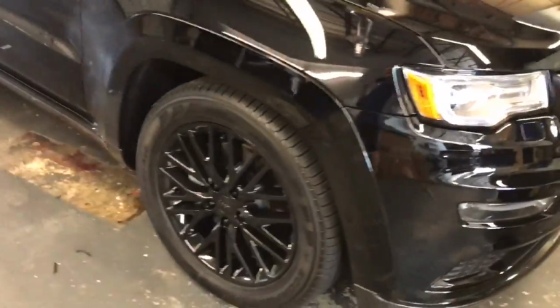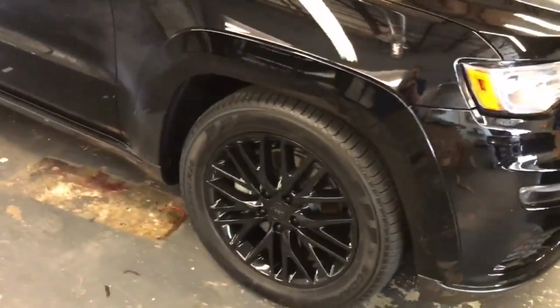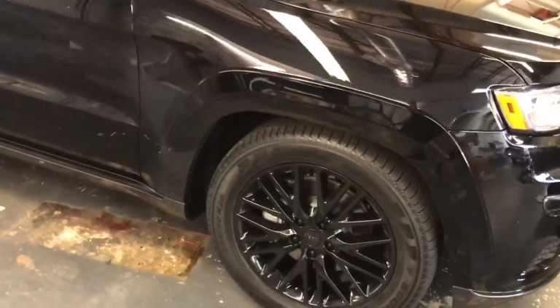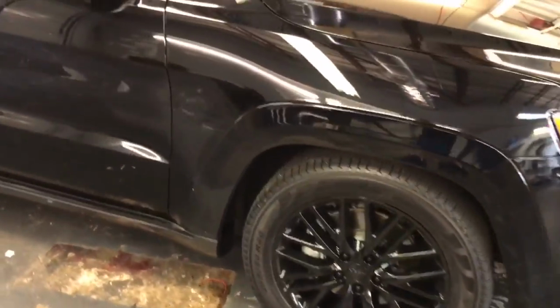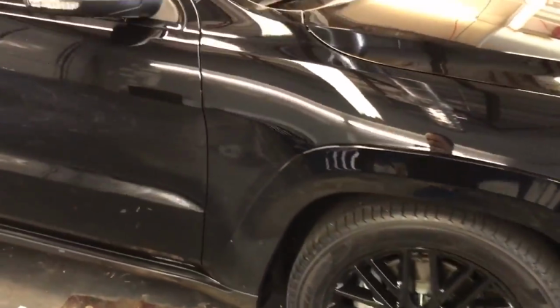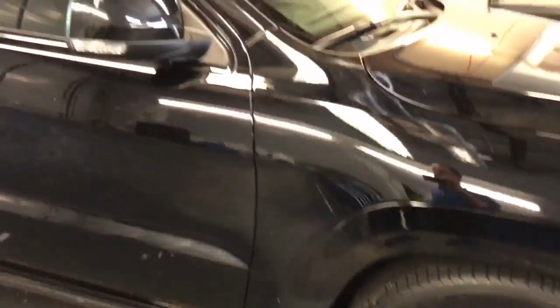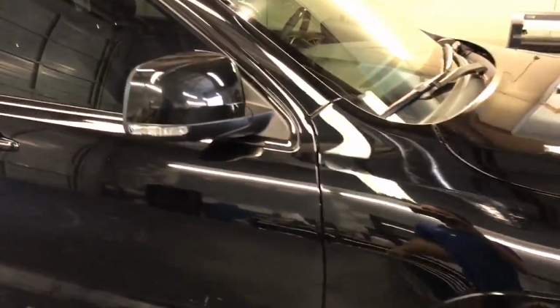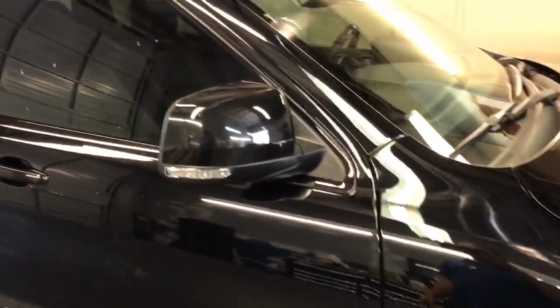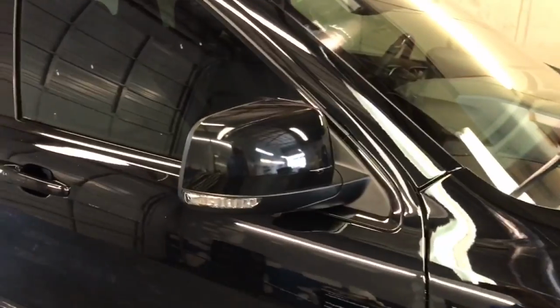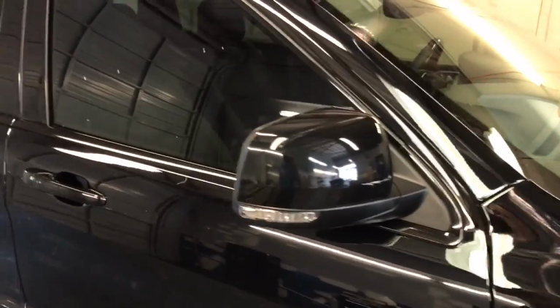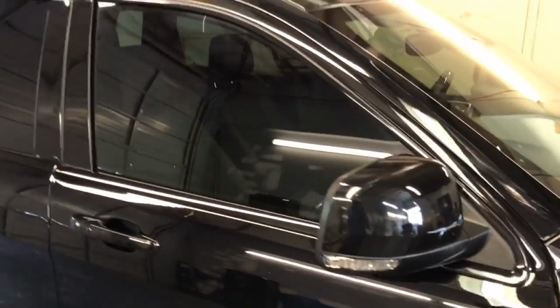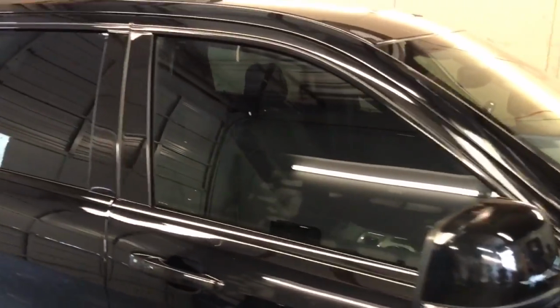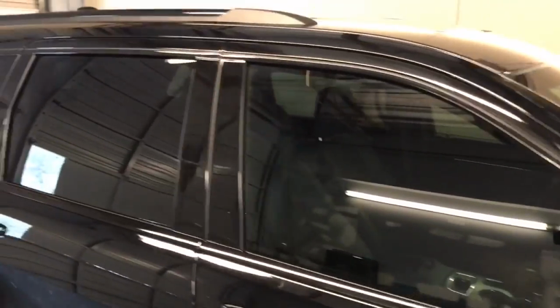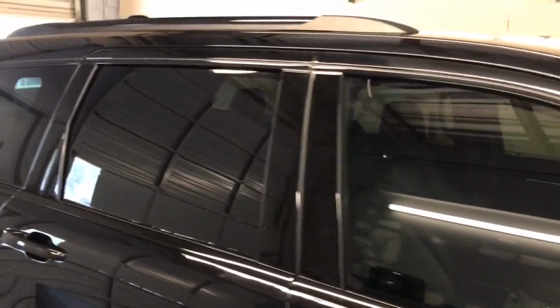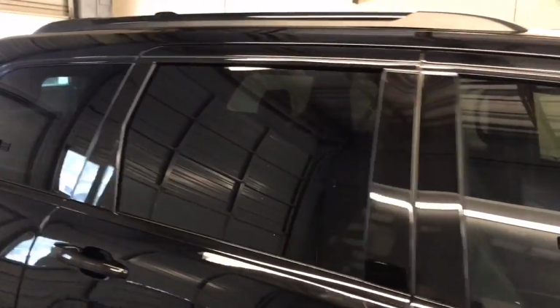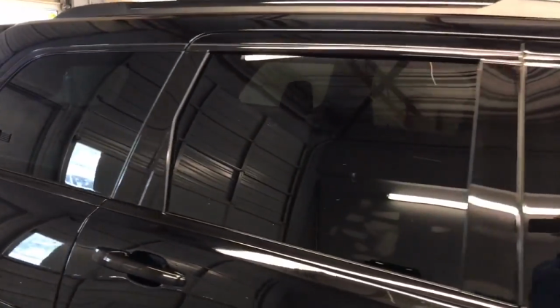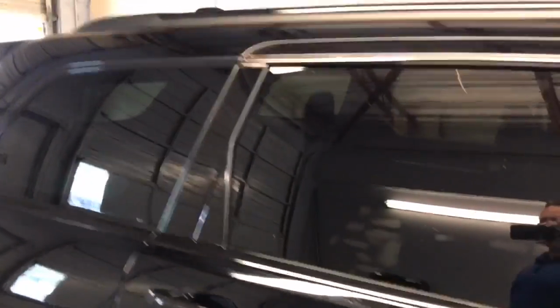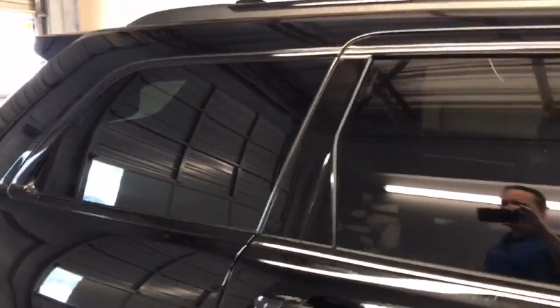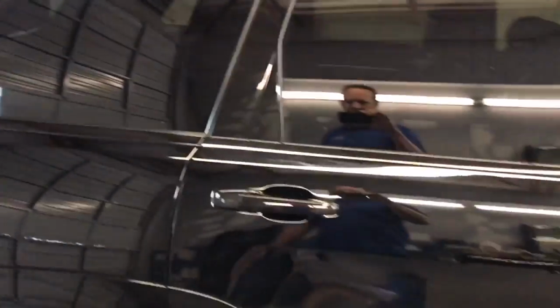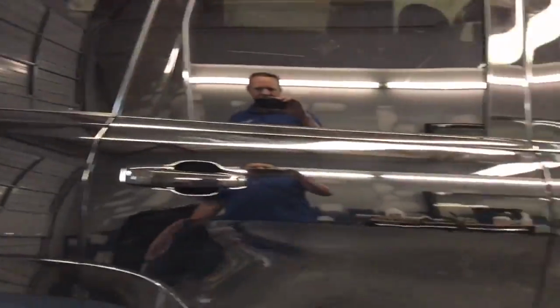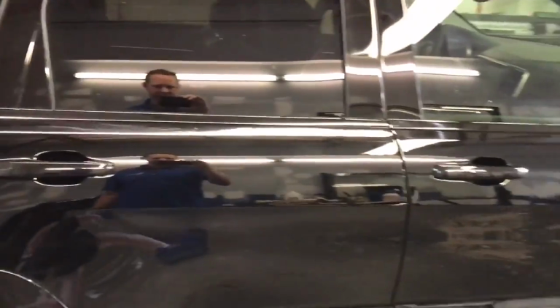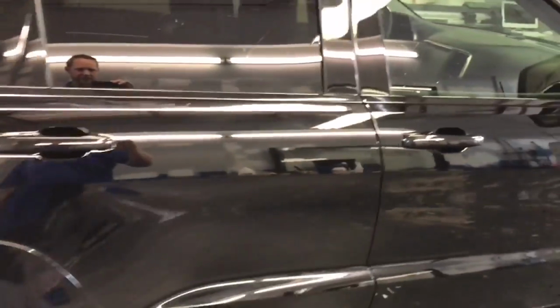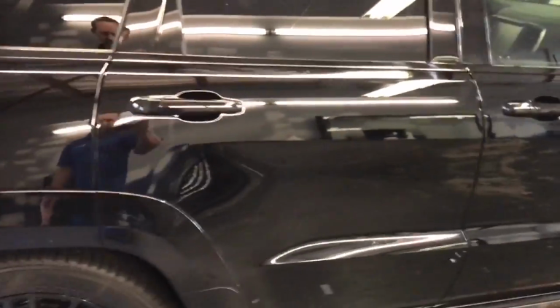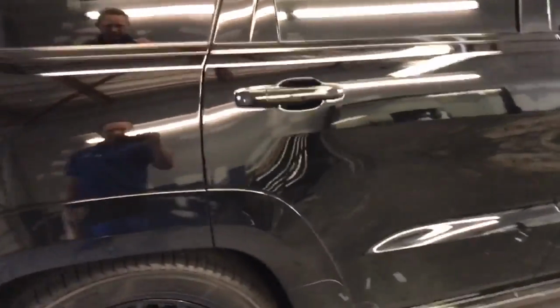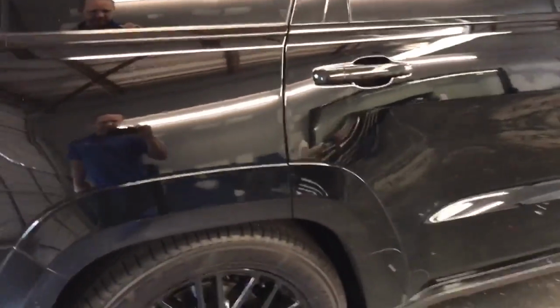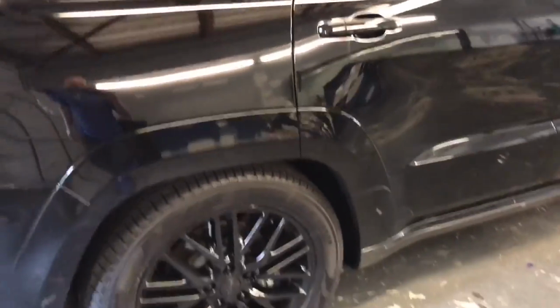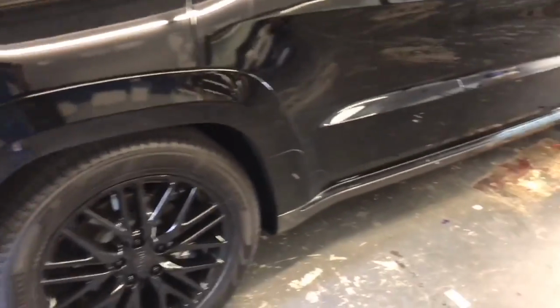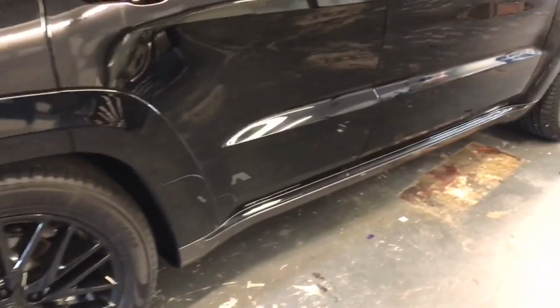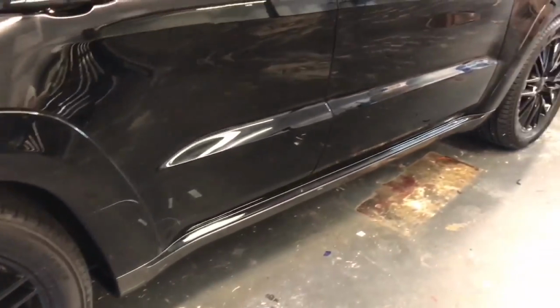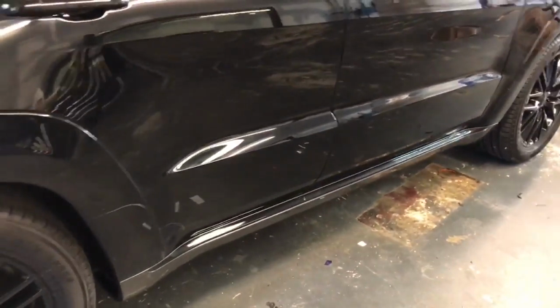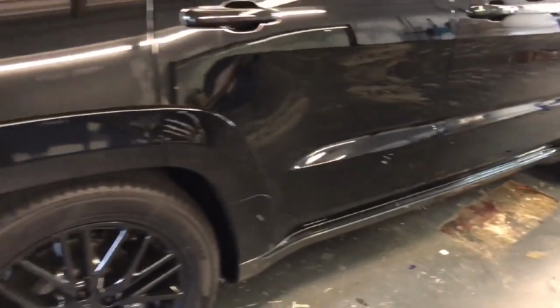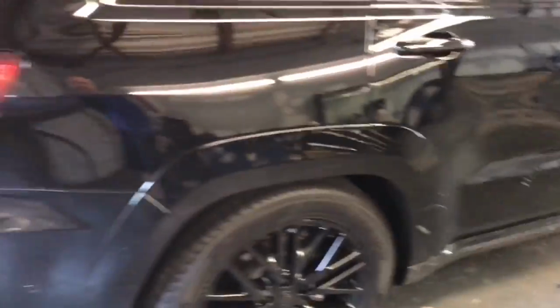The rims are powder coated black. We did the chrome on the mirrors and all the chrome around the window here, the door handles, and all the chrome there at the bottom.